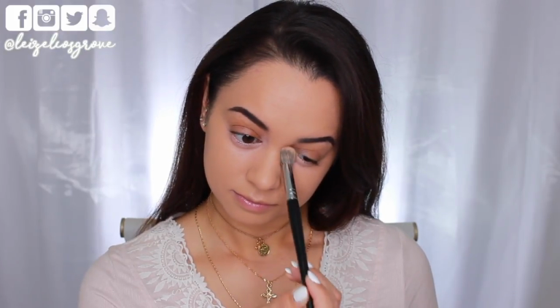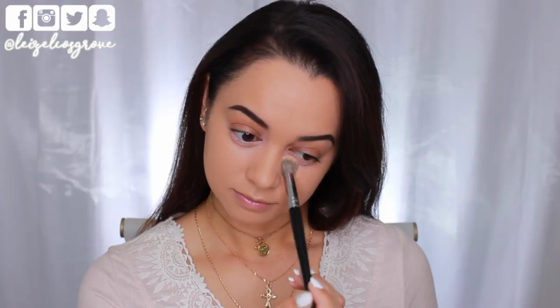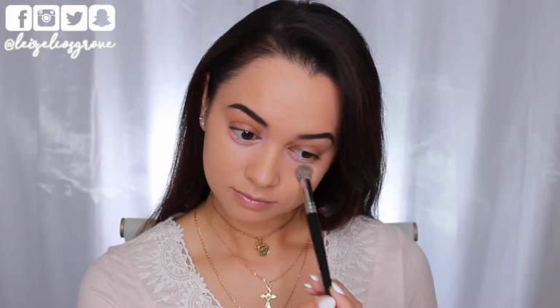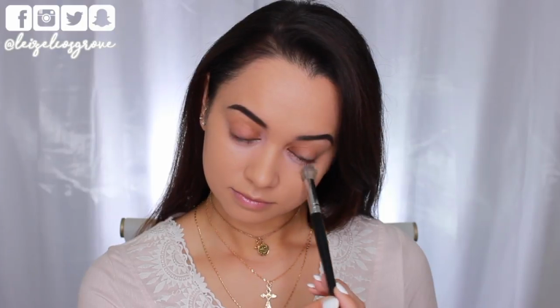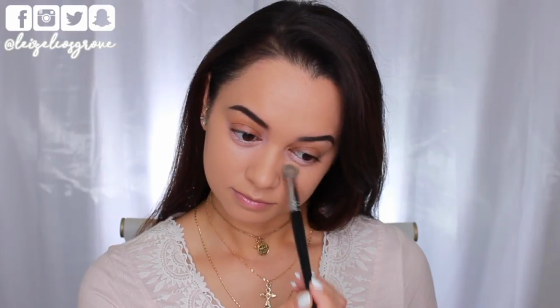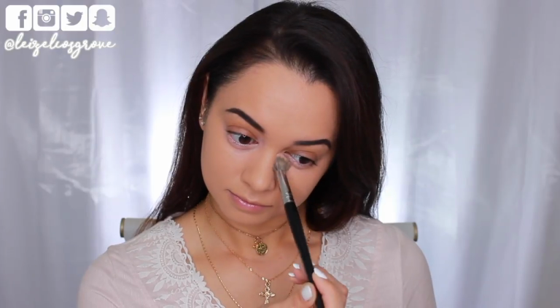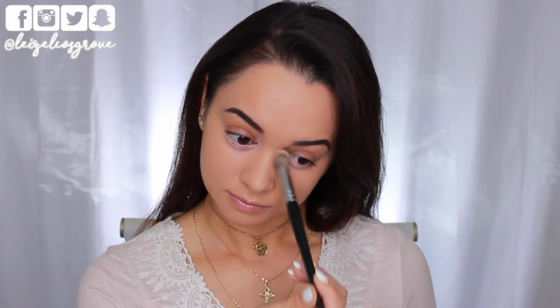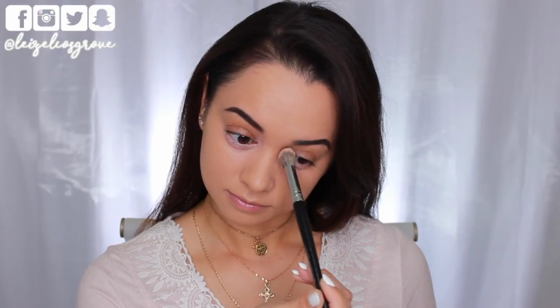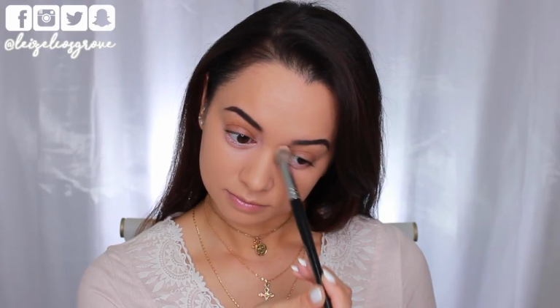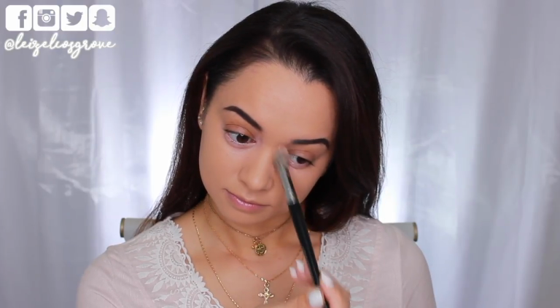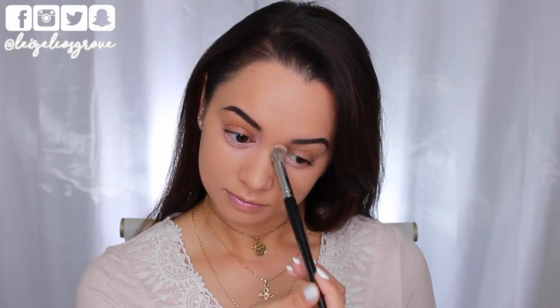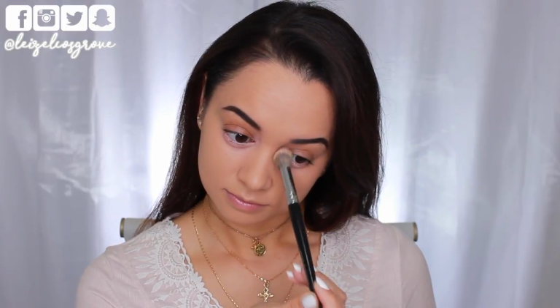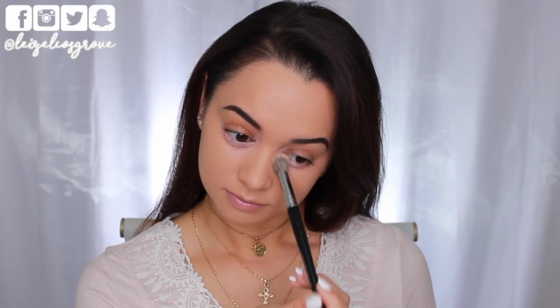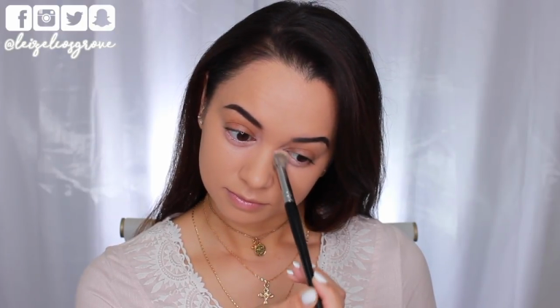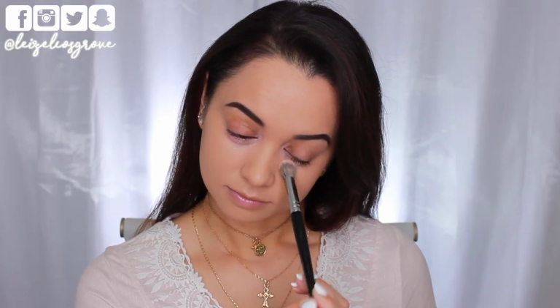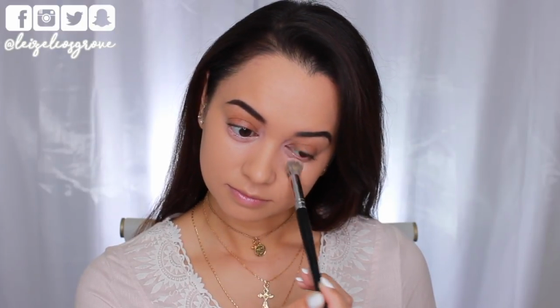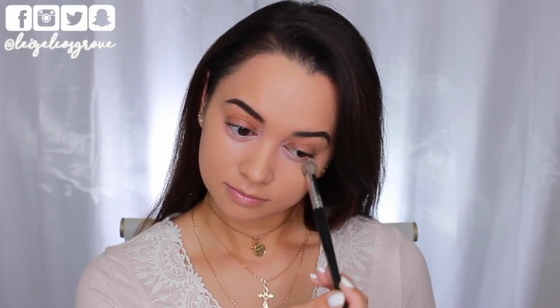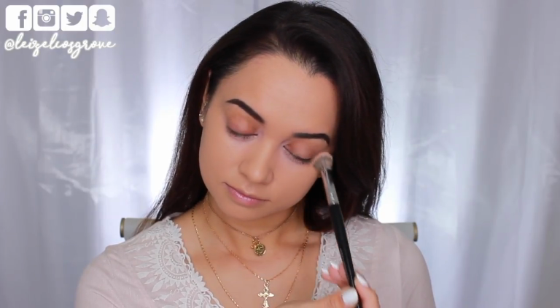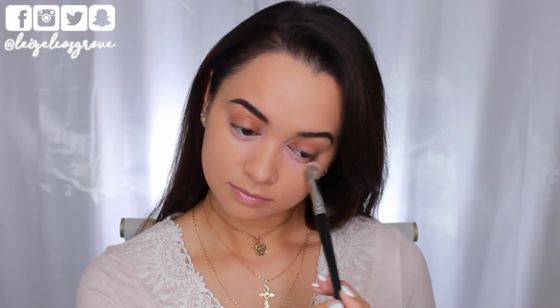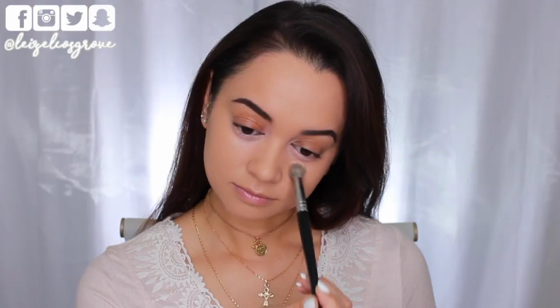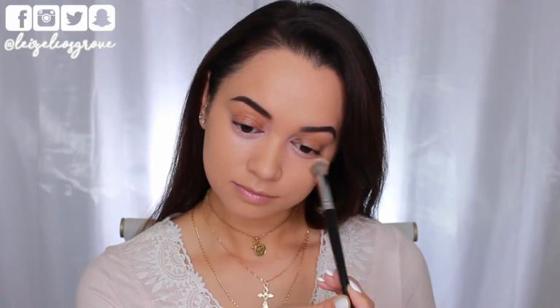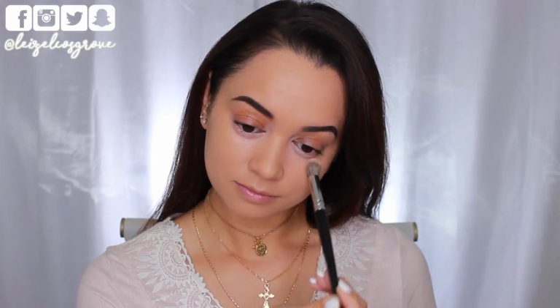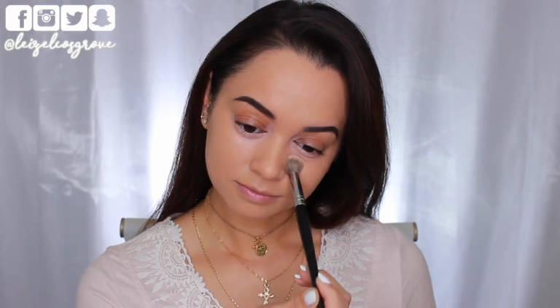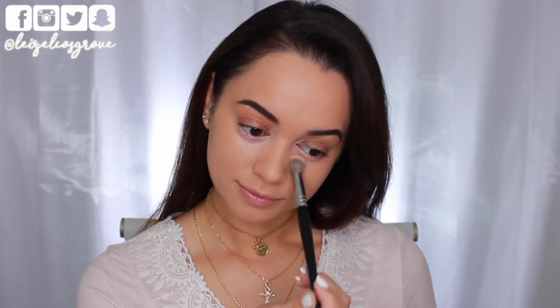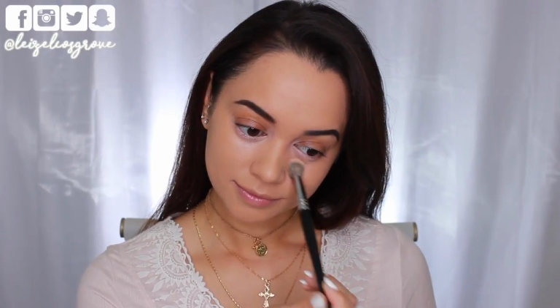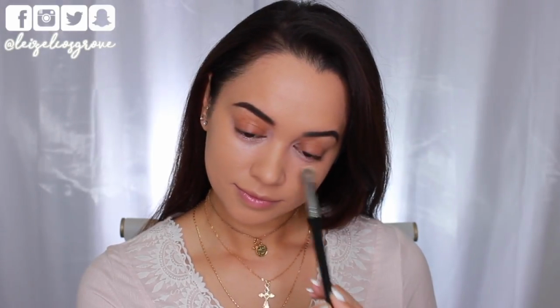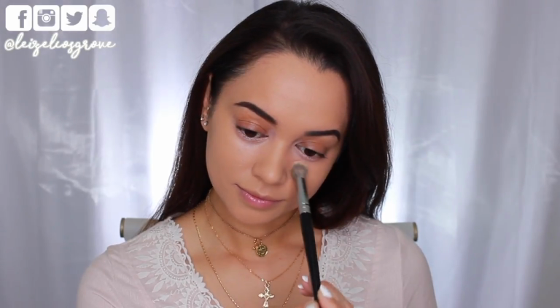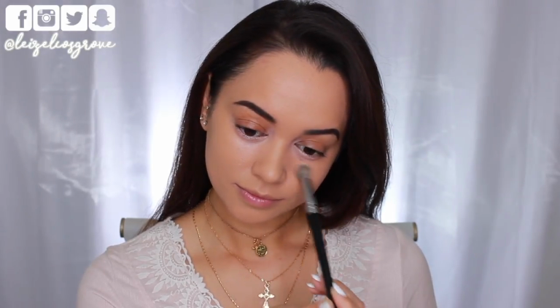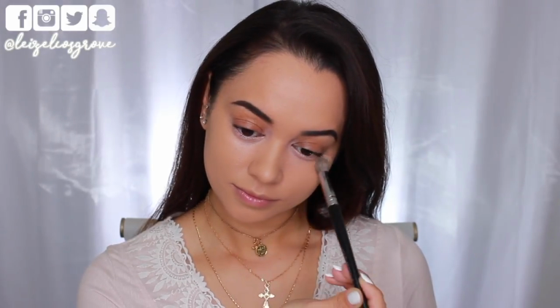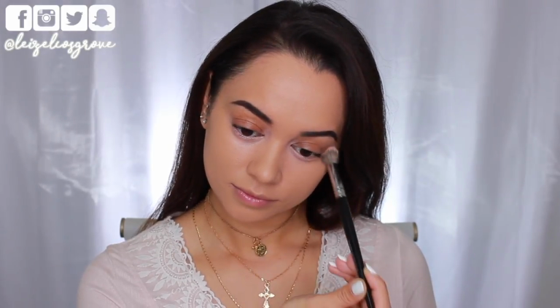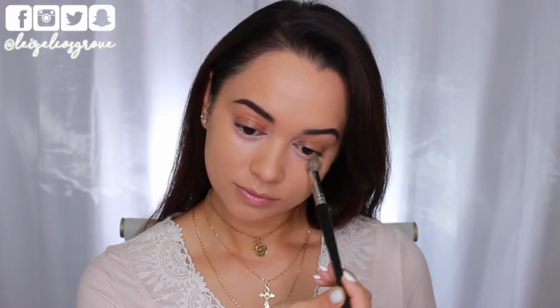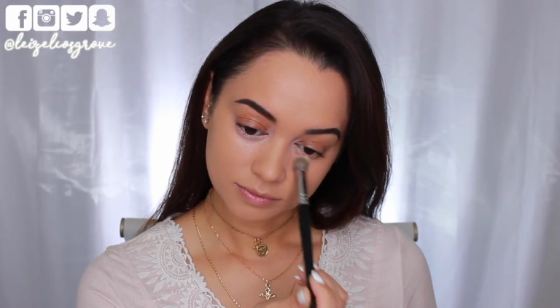It really helps to pull everything together. I'm just applying that underneath my eyes and blending it in with a Models Prefer Airbrush Concealer Brush.